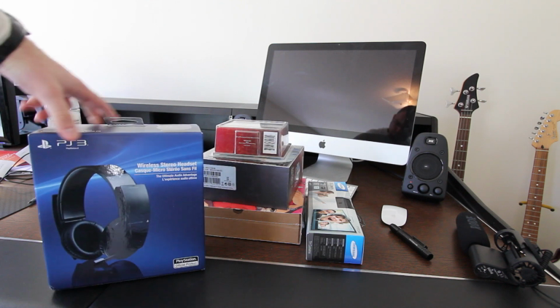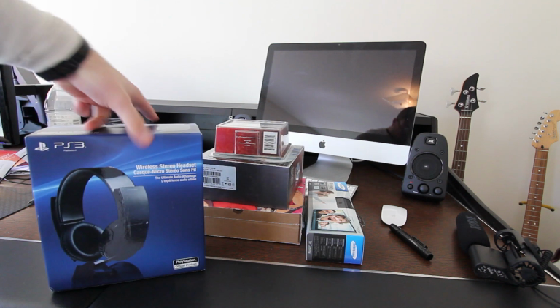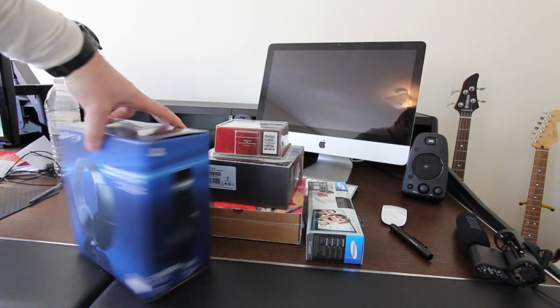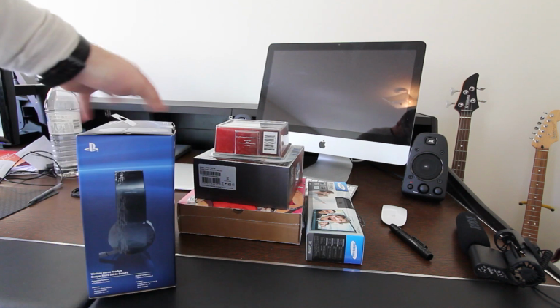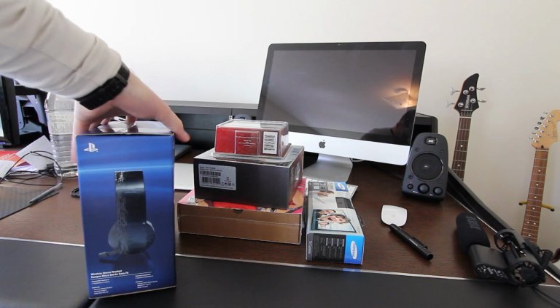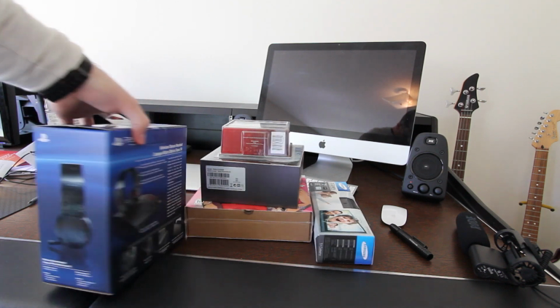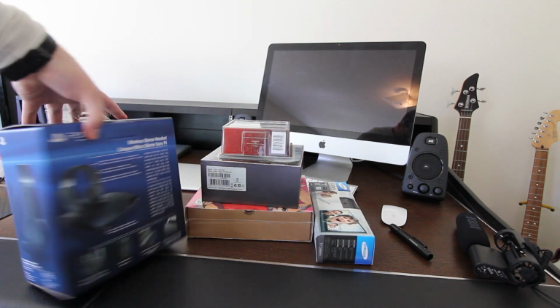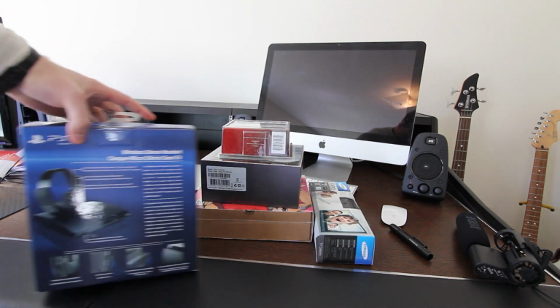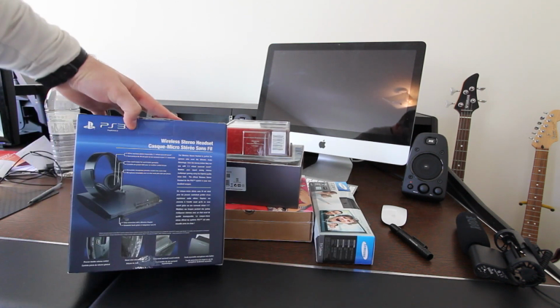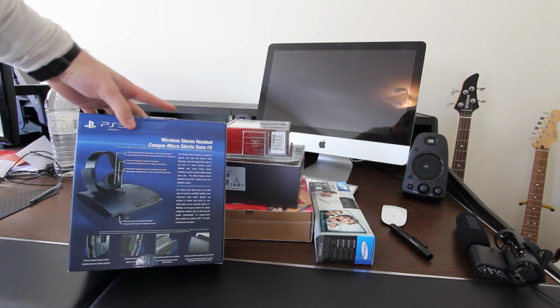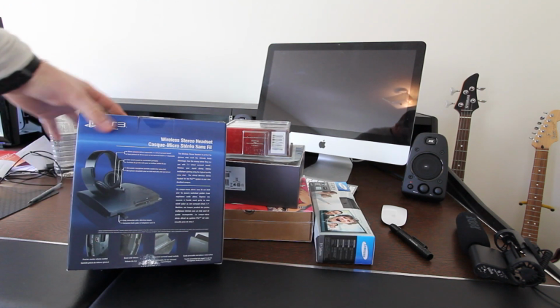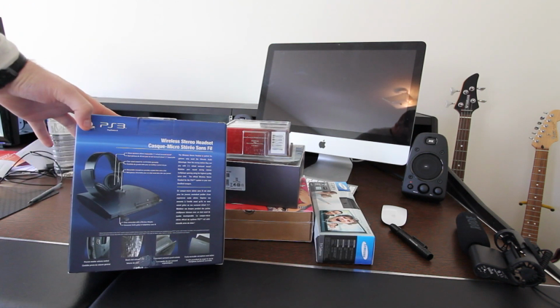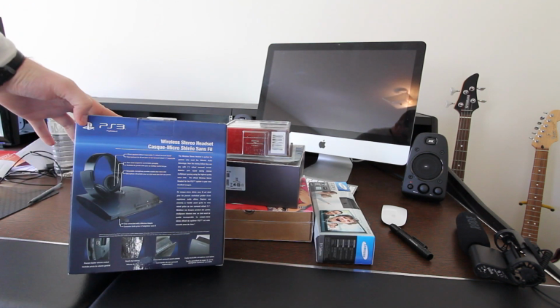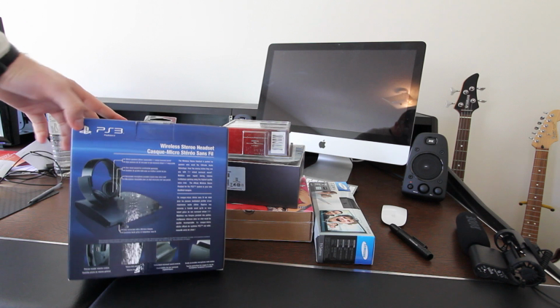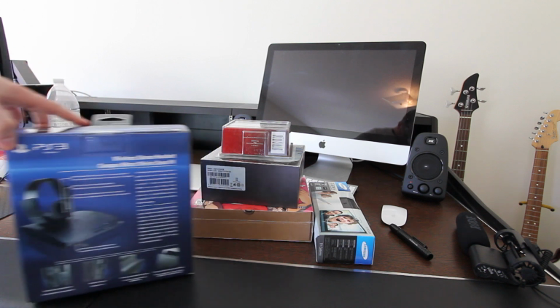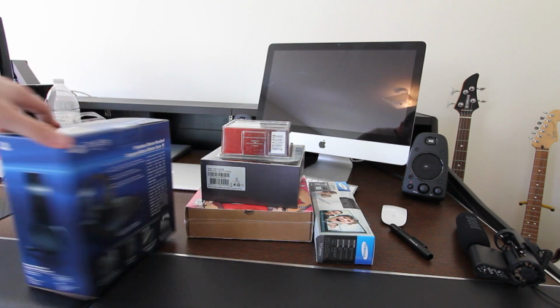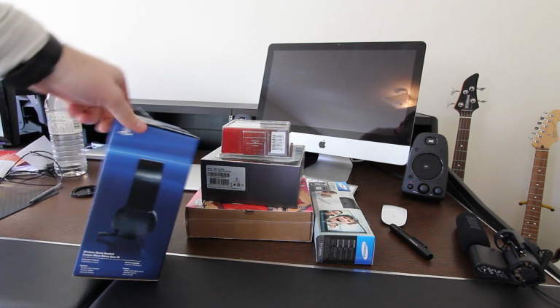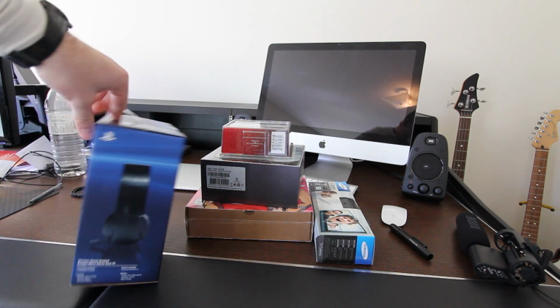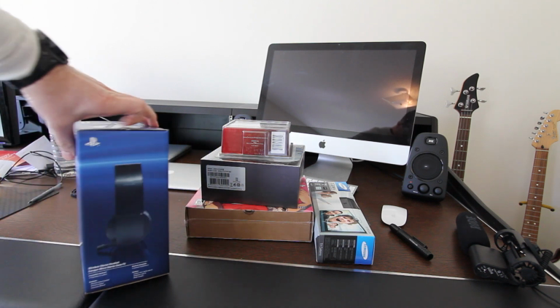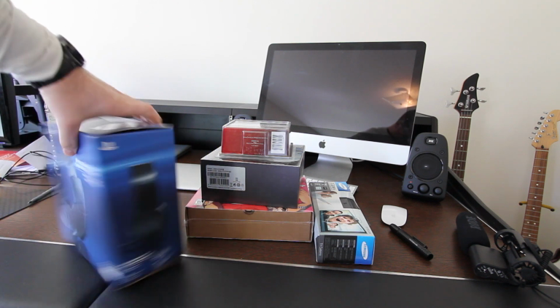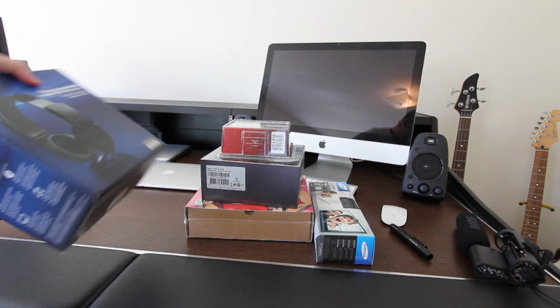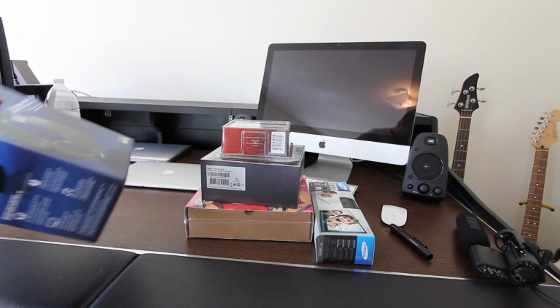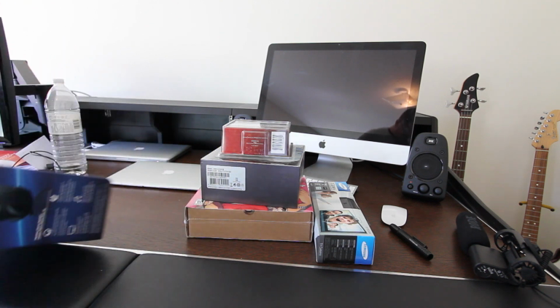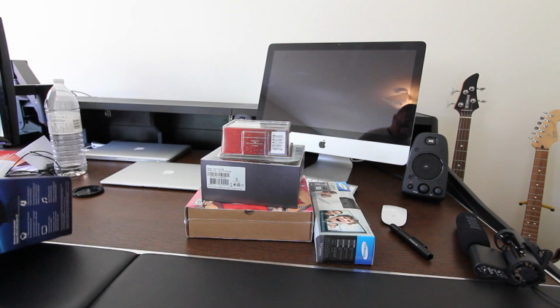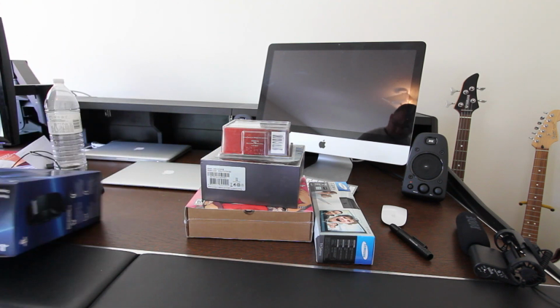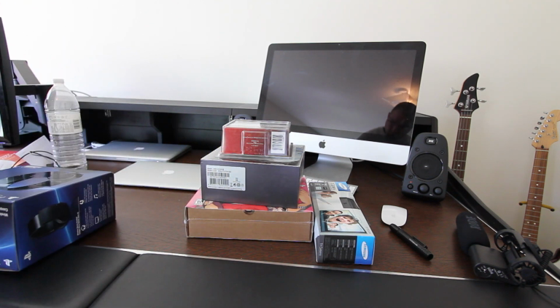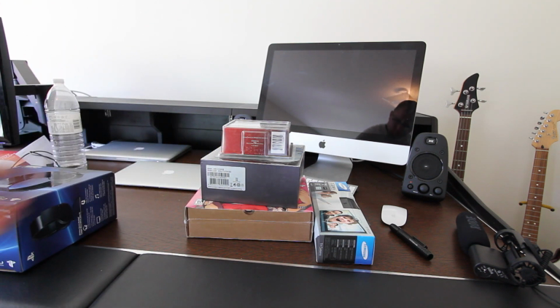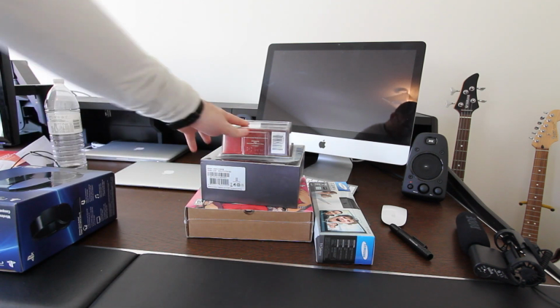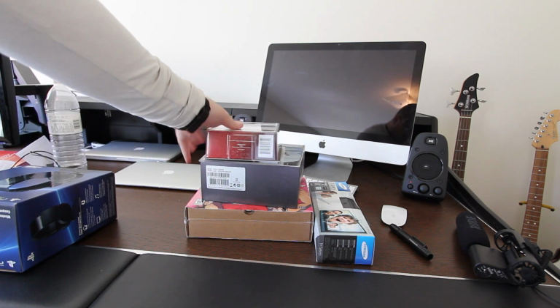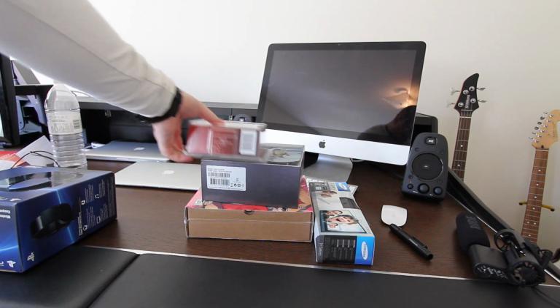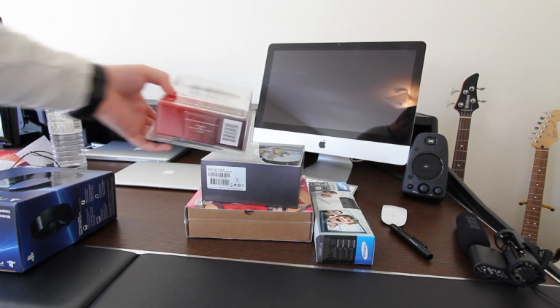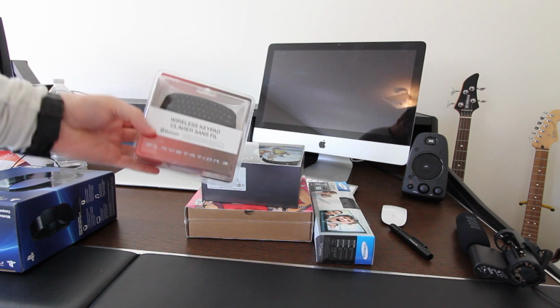First we've got the PS3 headset, just came out — 7.1 surround emulation, wireless. A lot of you guys are interested in that, and I'm going to bet that you'll choose that one first.